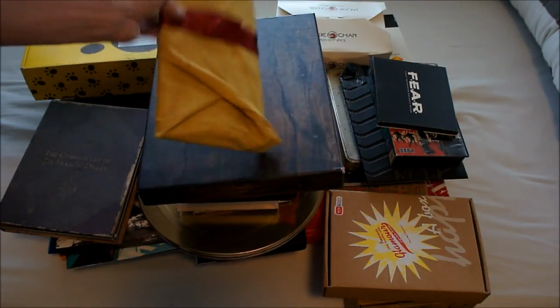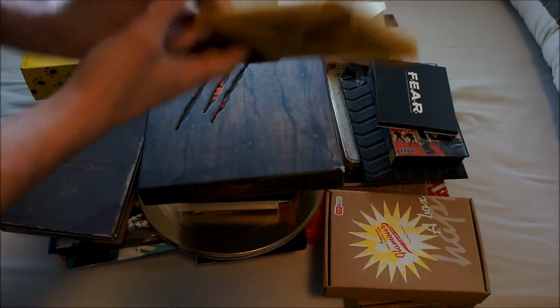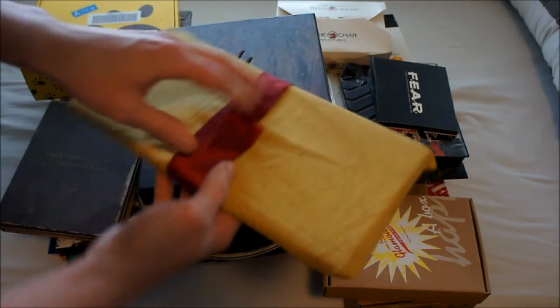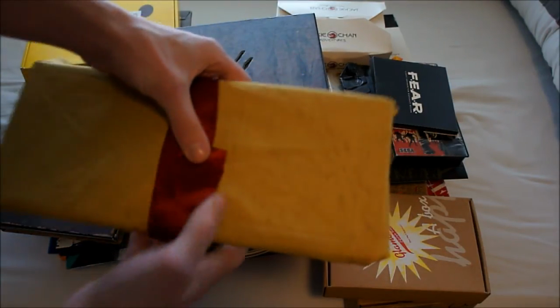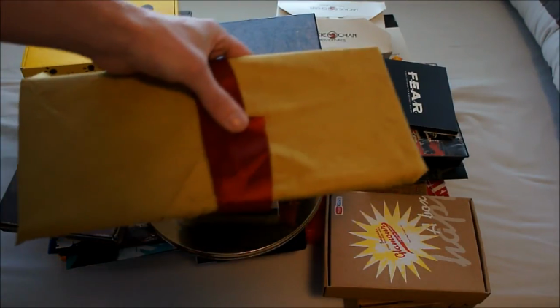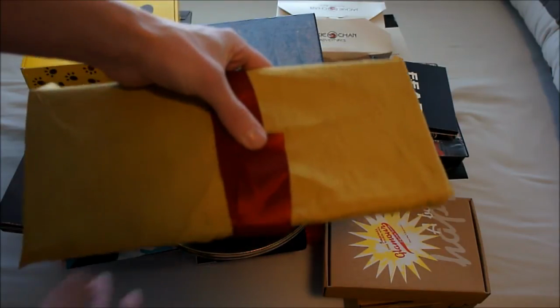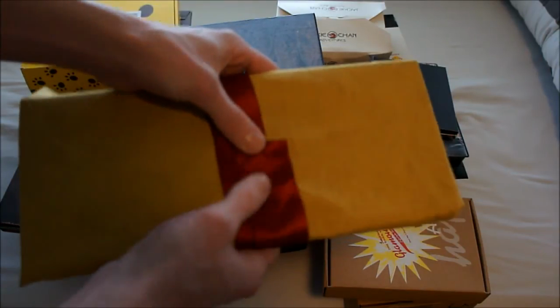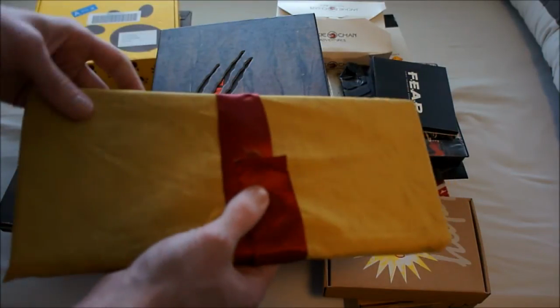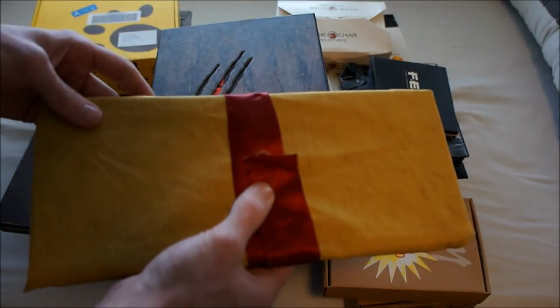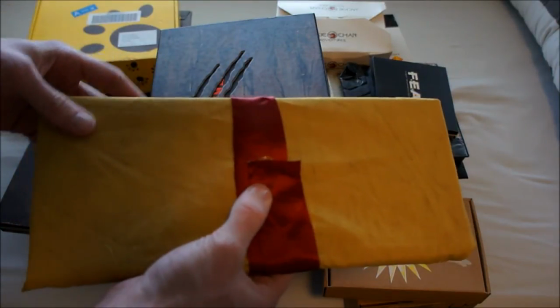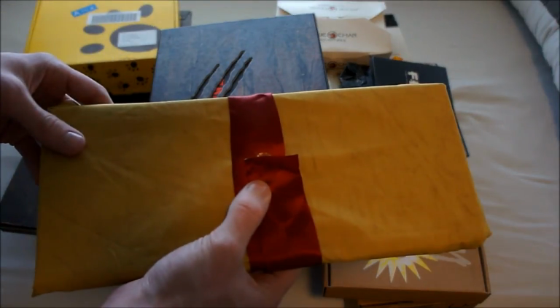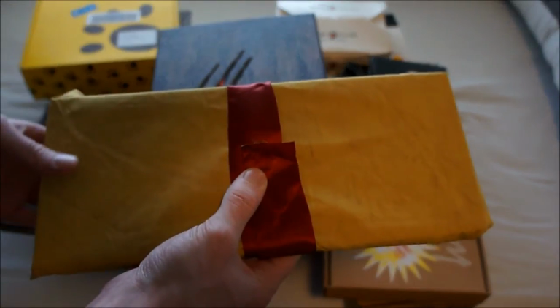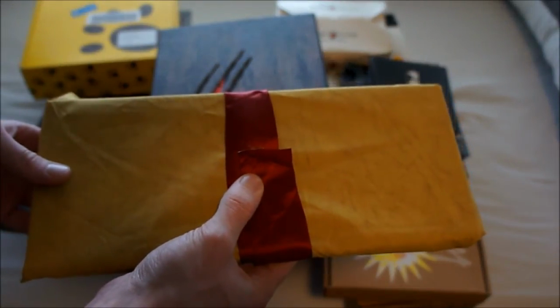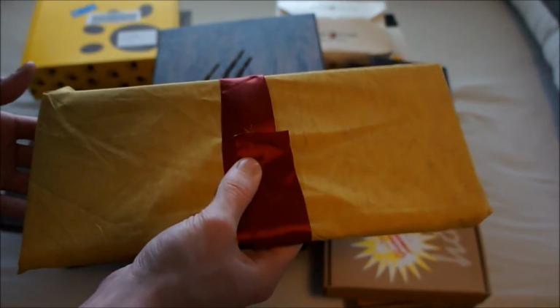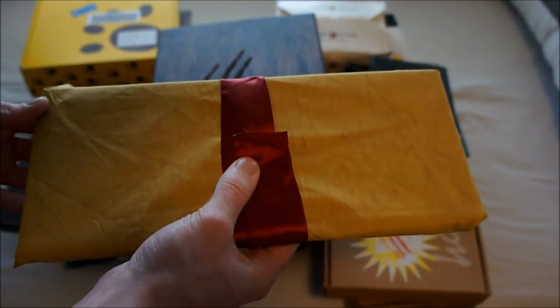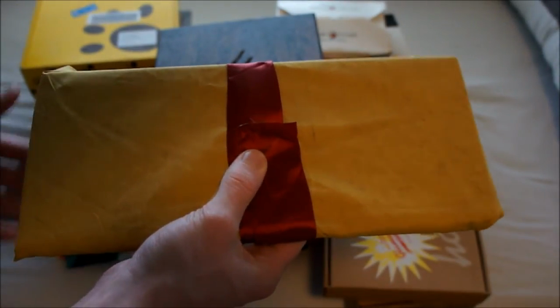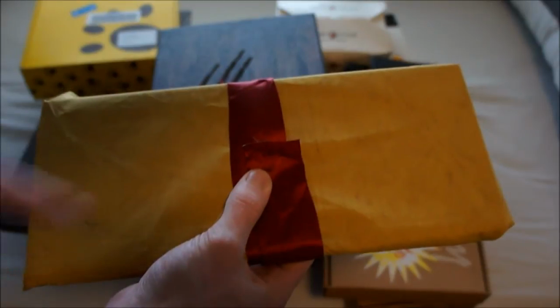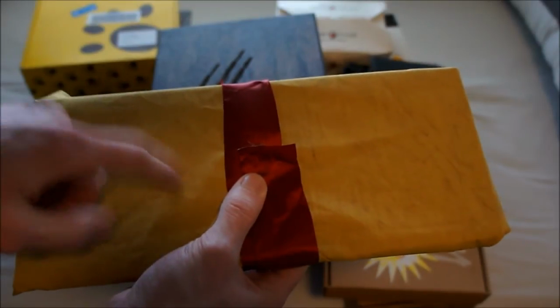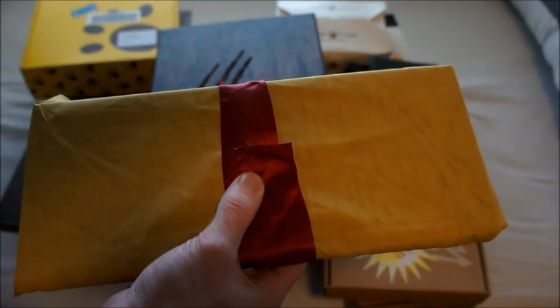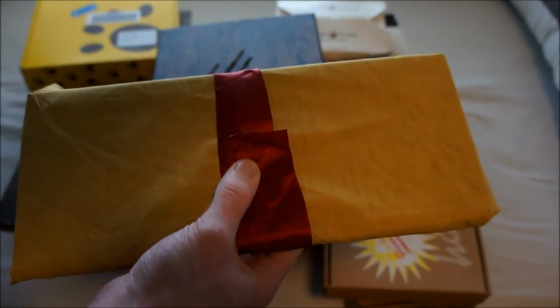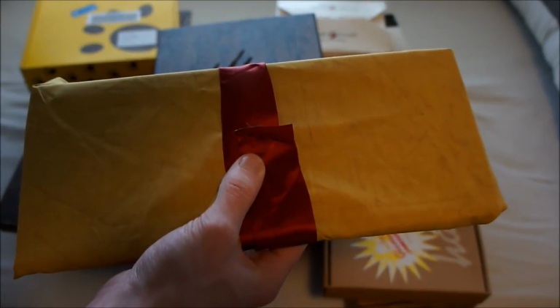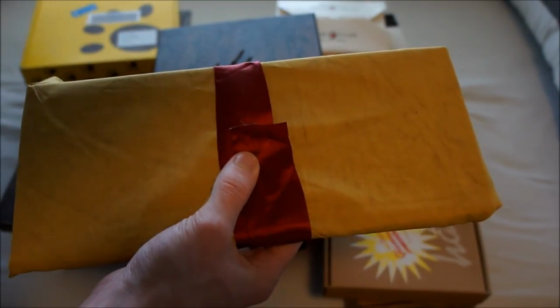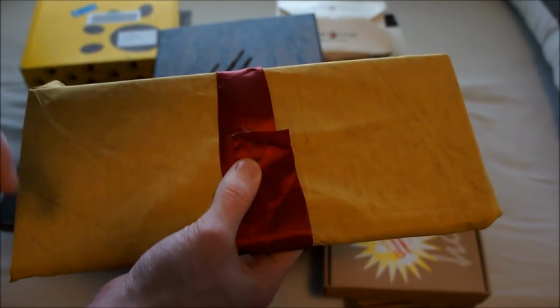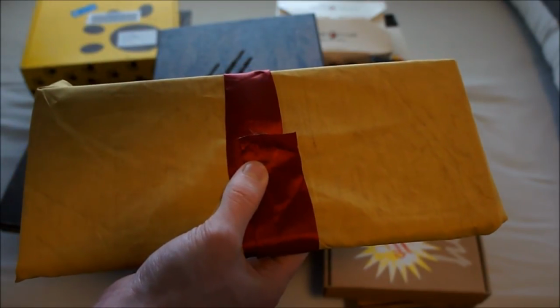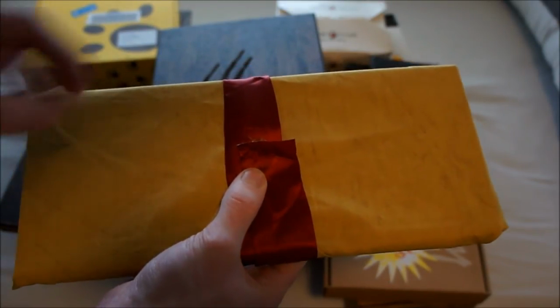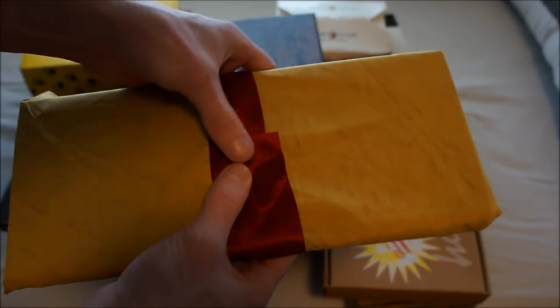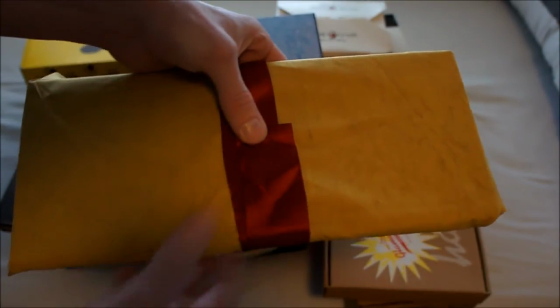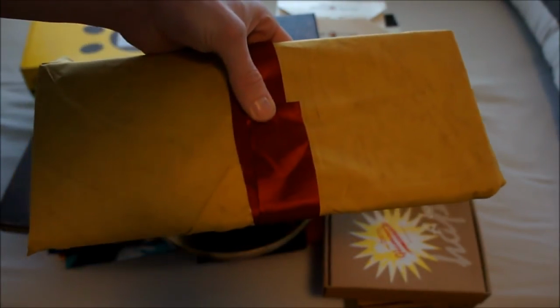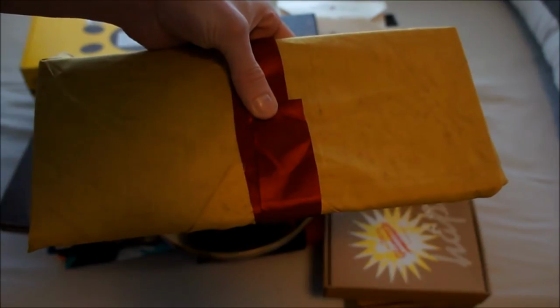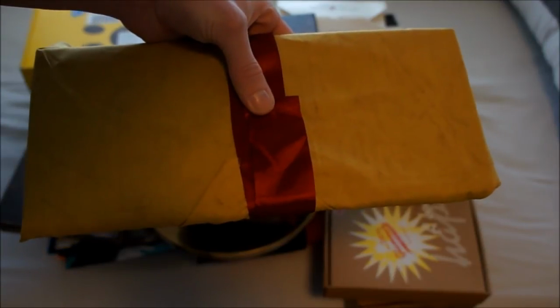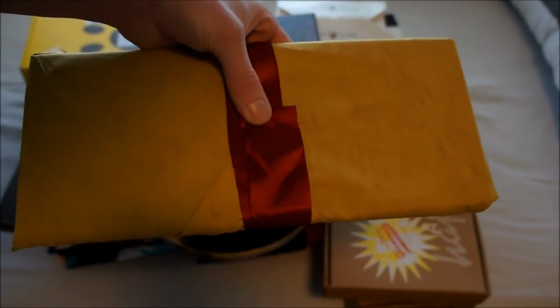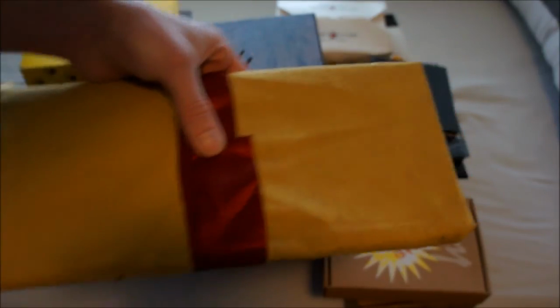This is Uncharted 2. I'm not going to open it because it's a lot of fuss to fold it back in. But if you want to see the contents, there's already a video on just this set on my channel. Really cool kit — has nice artwork and two discs.